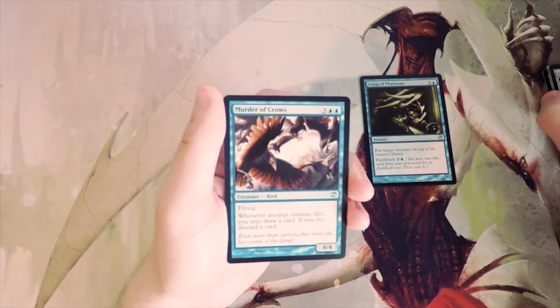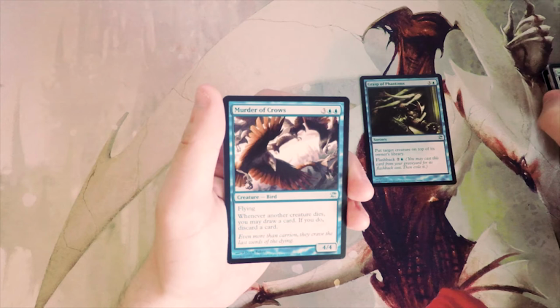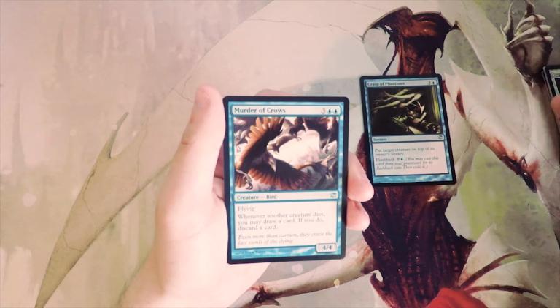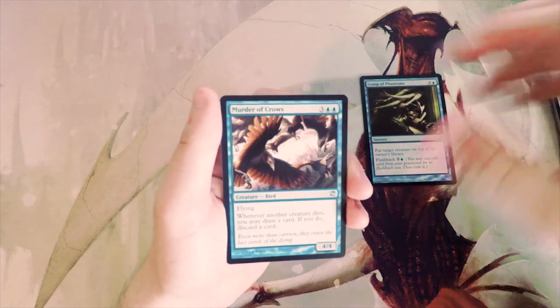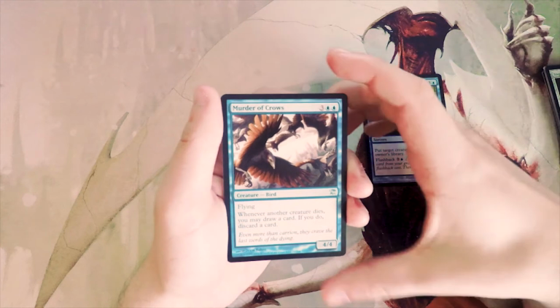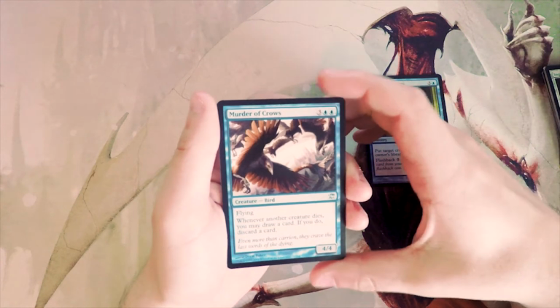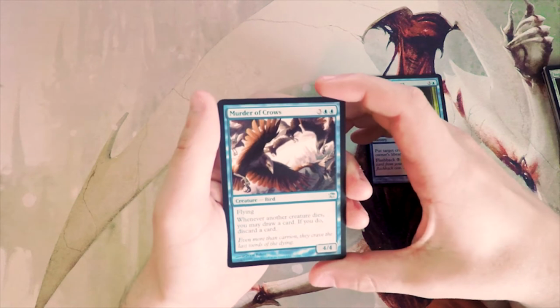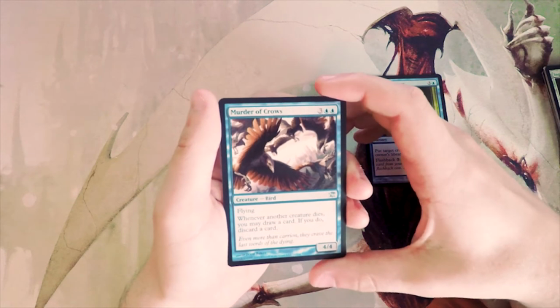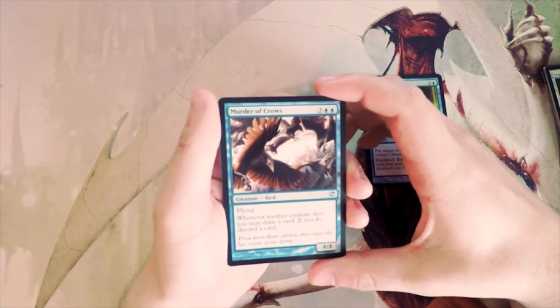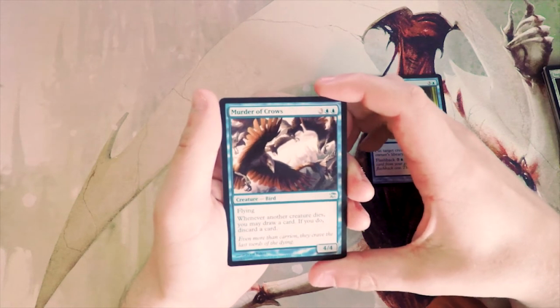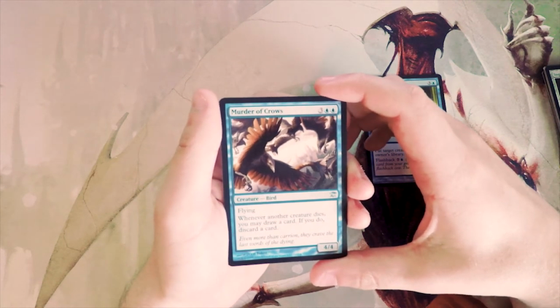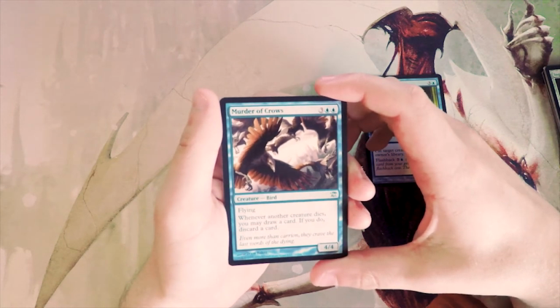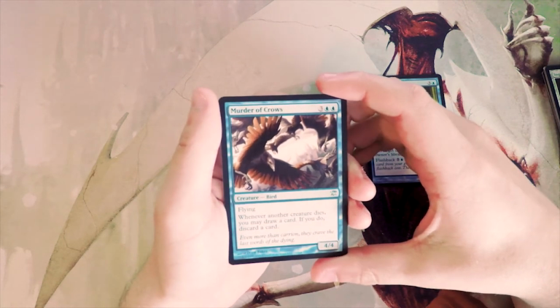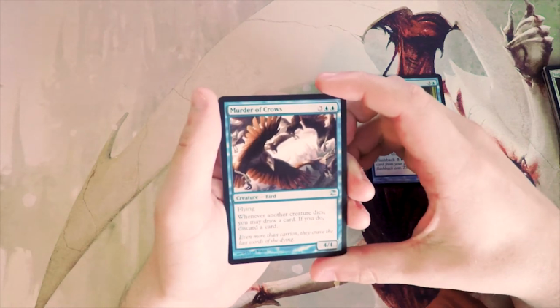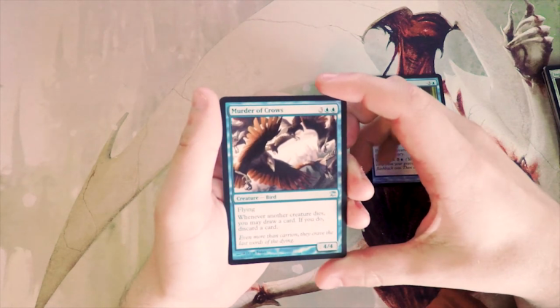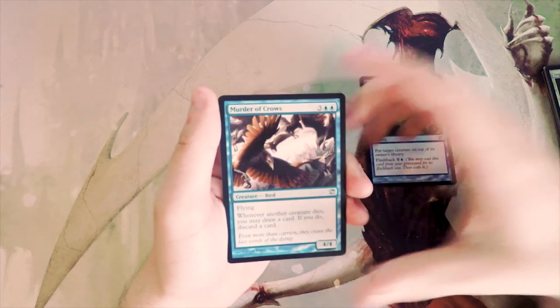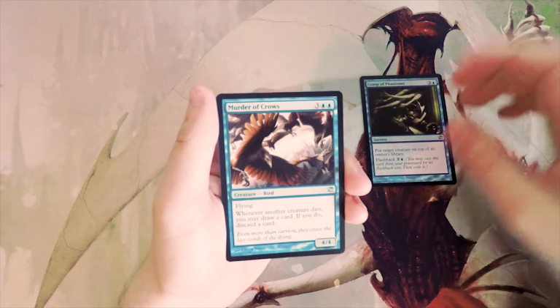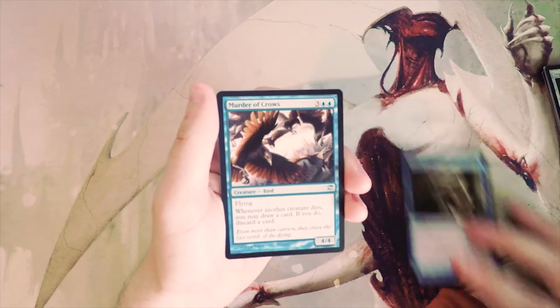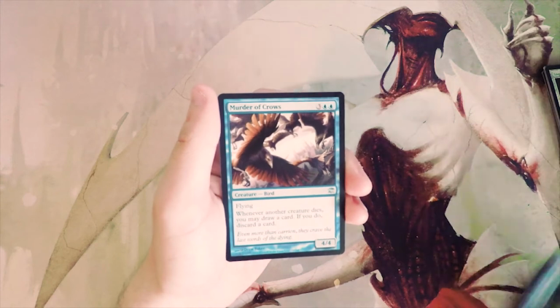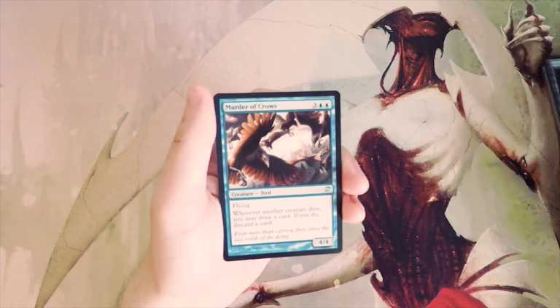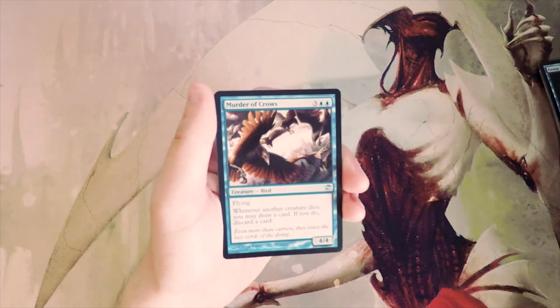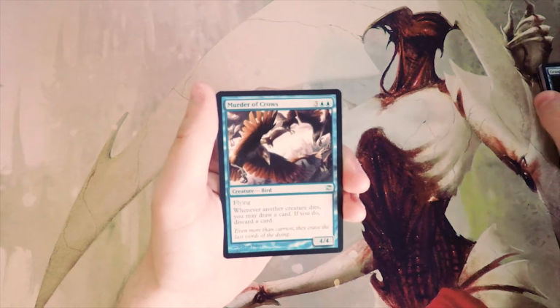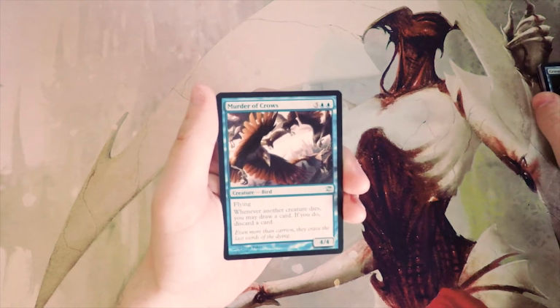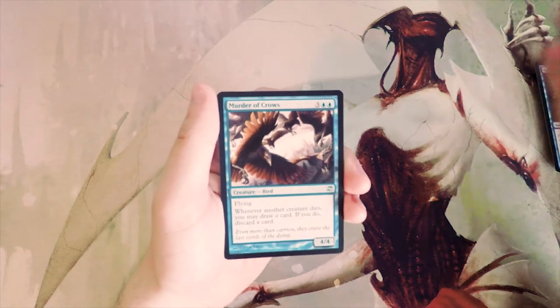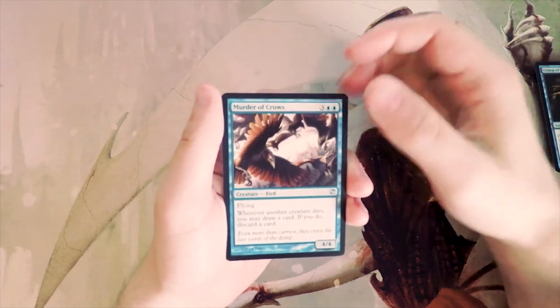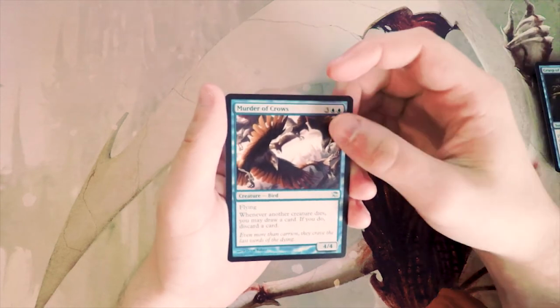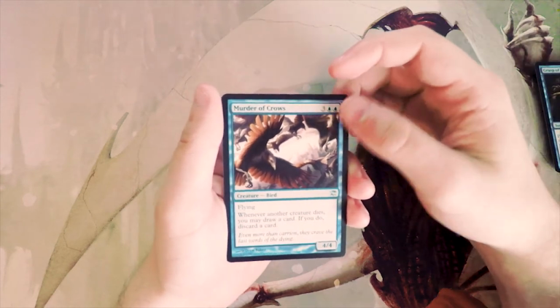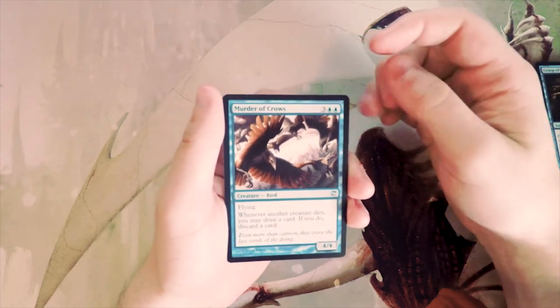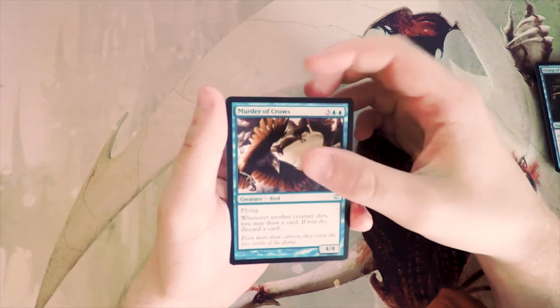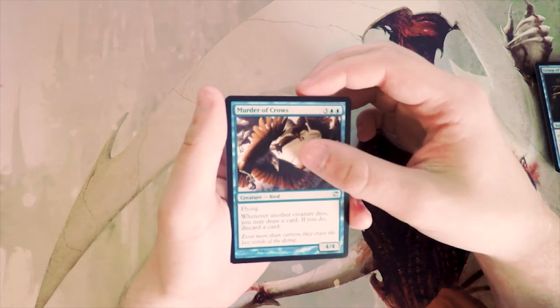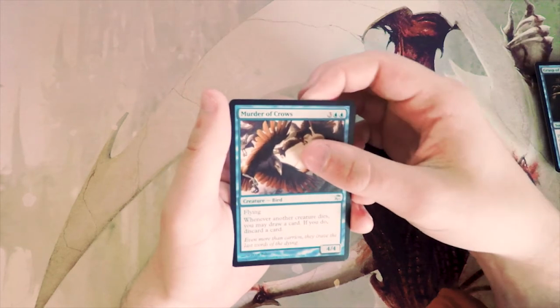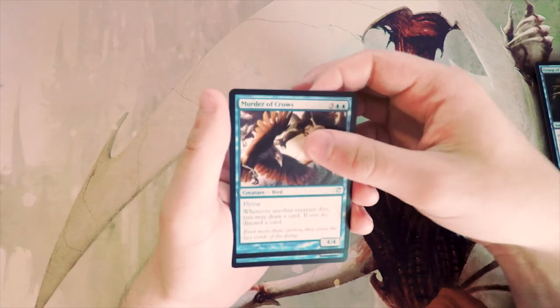Murder of Crows — three and two blue for a 4/4 flyer. When it dies, you may draw a card; if you do, discard a card. For me, so far this is definitely the pick — this card is fantastic.